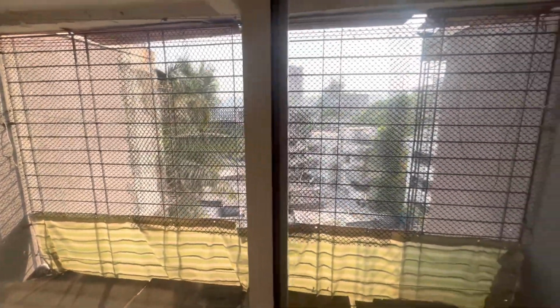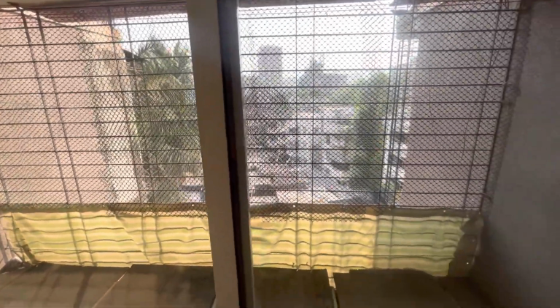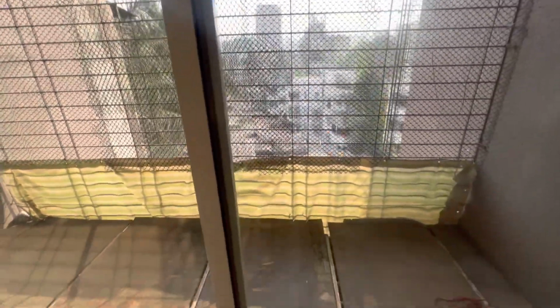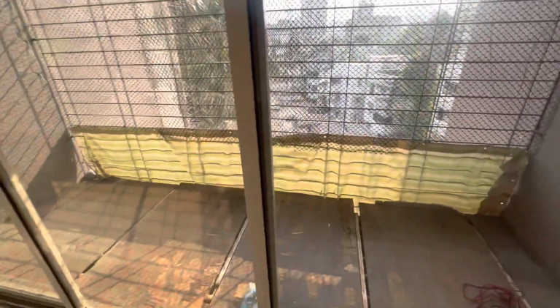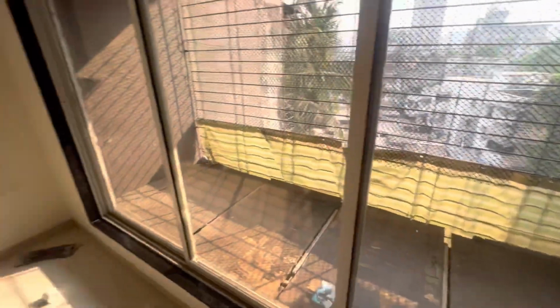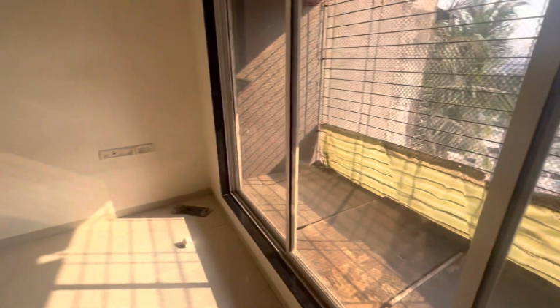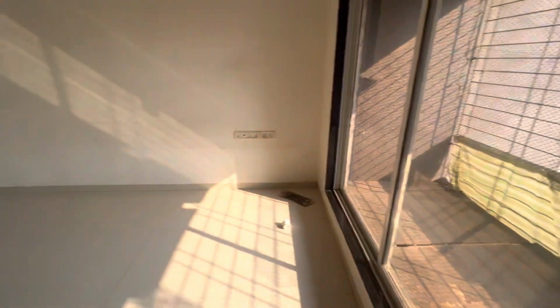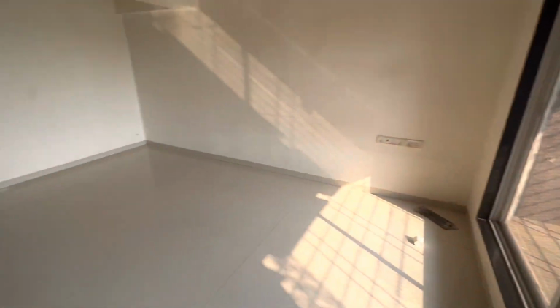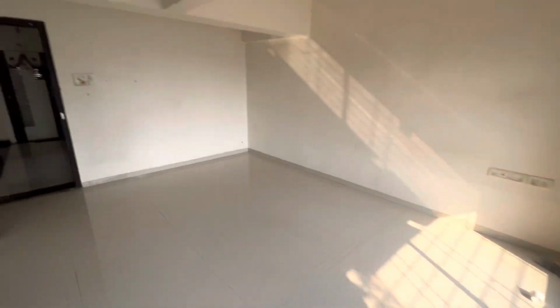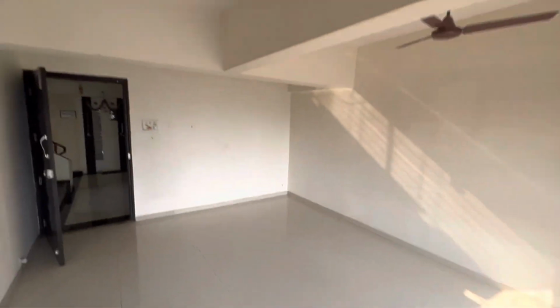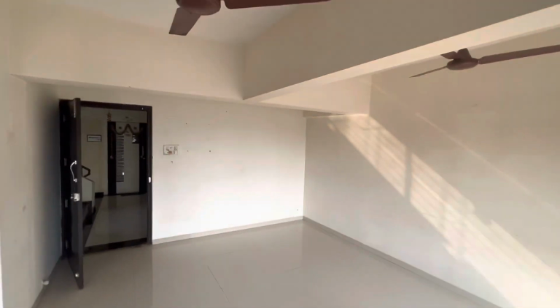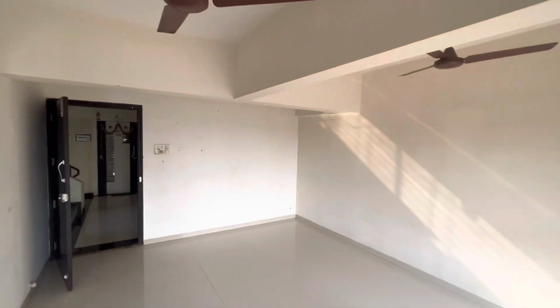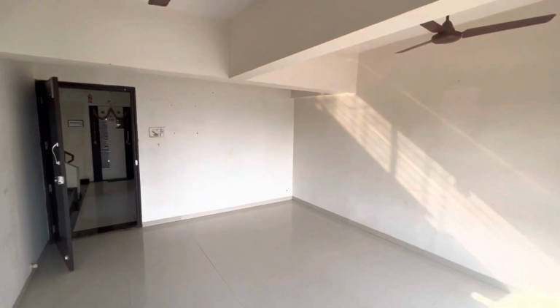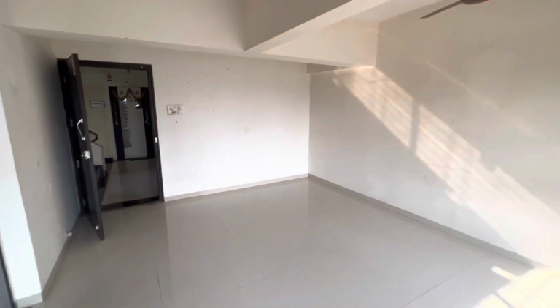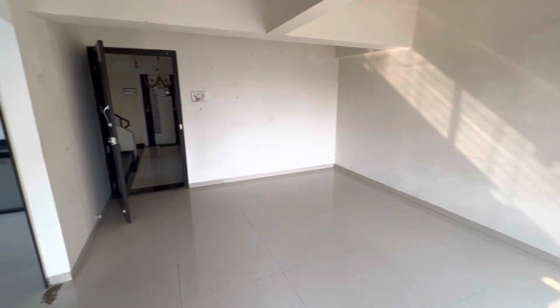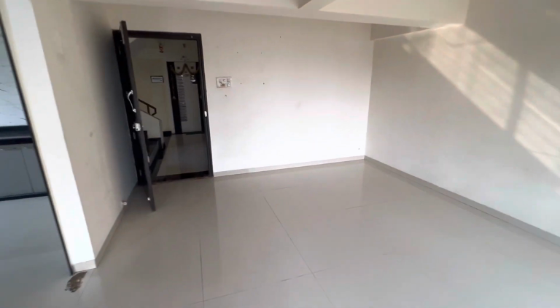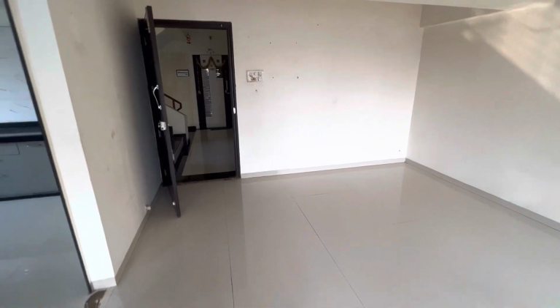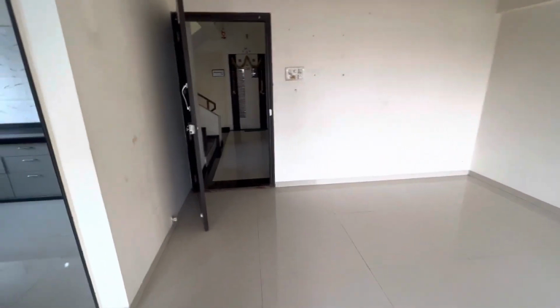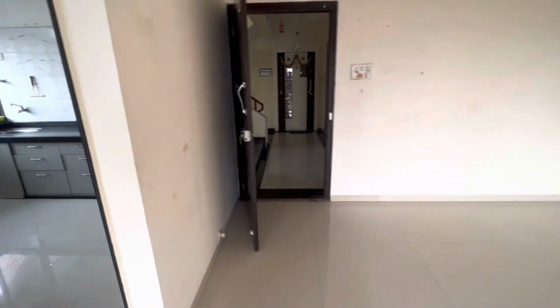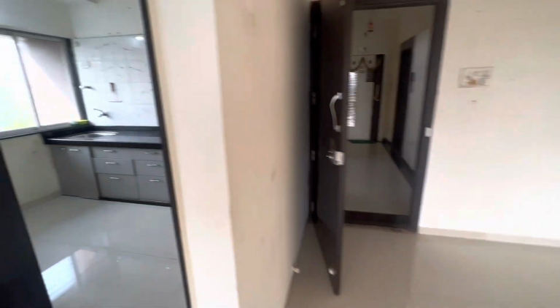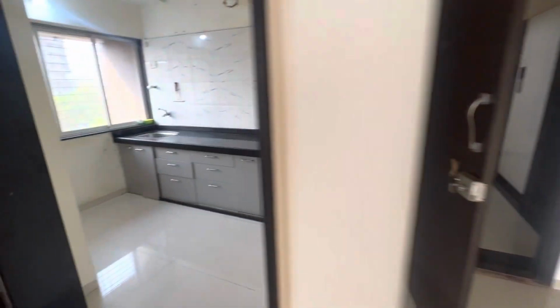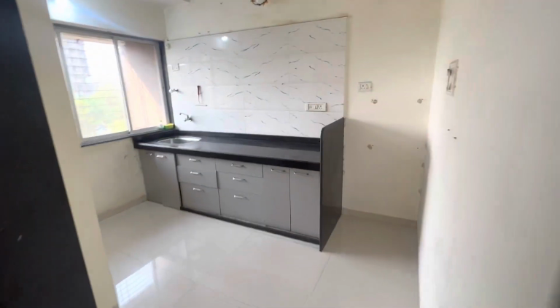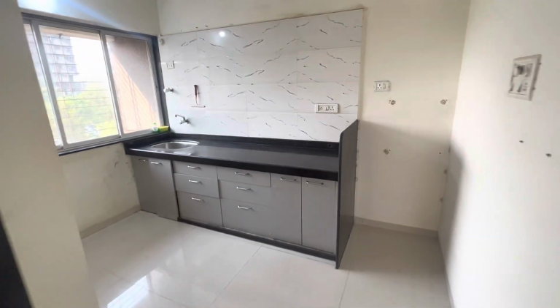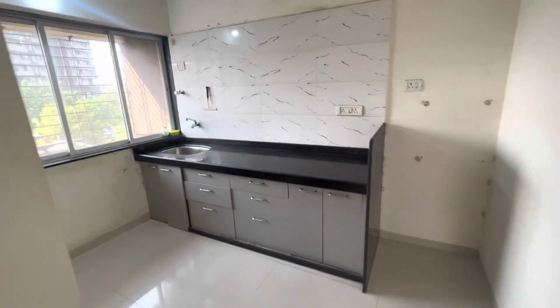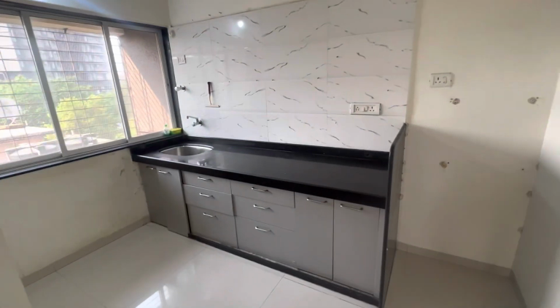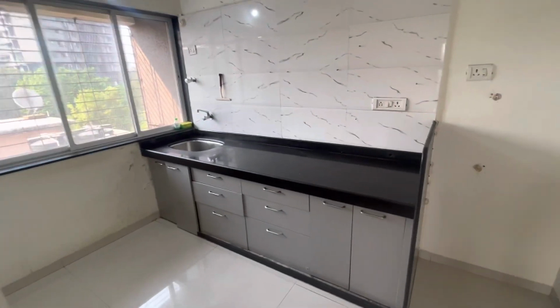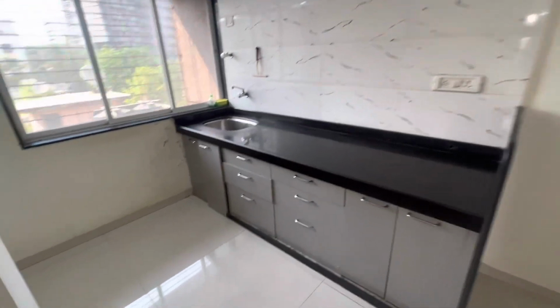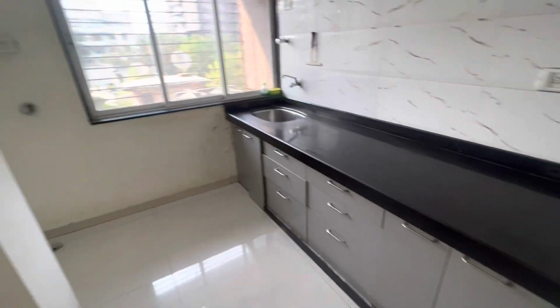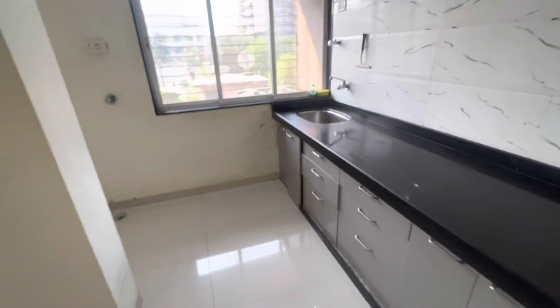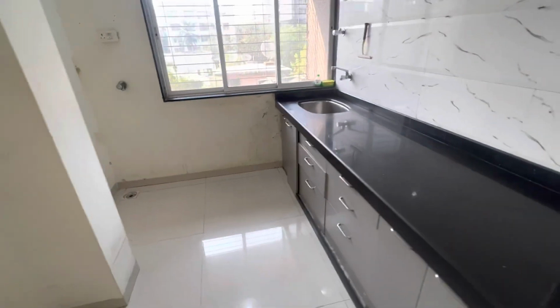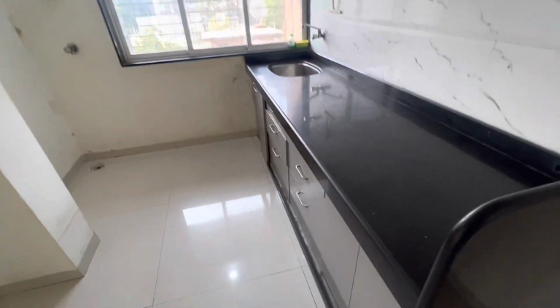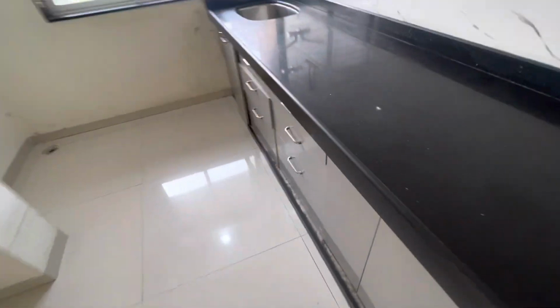That is the view you are getting from the flat. Just look at it — it's a proper hall, and as soon as you go inside on the right hand side we will see the proper kitchen, which is entirely modular.